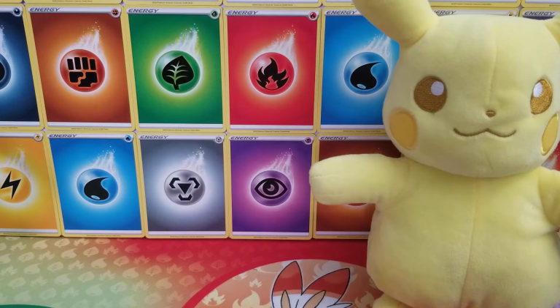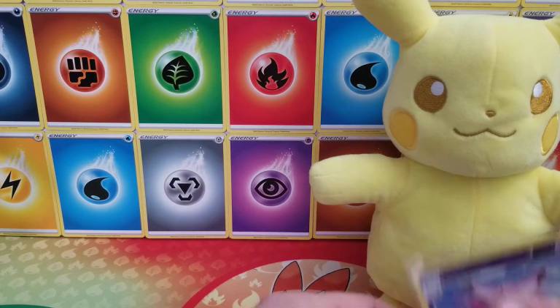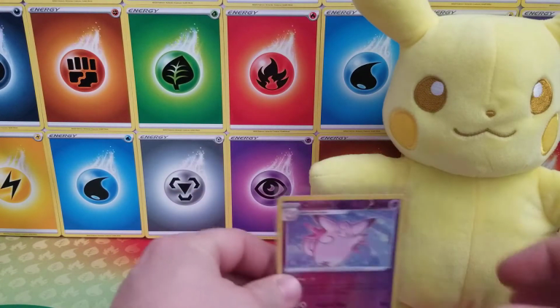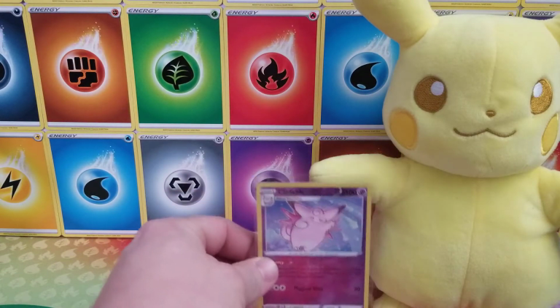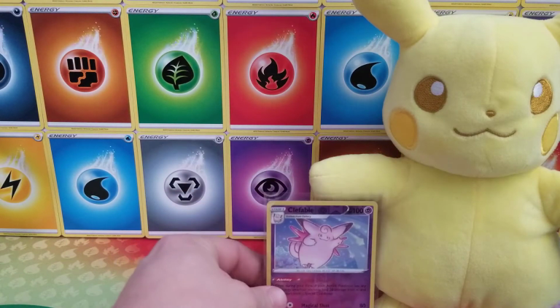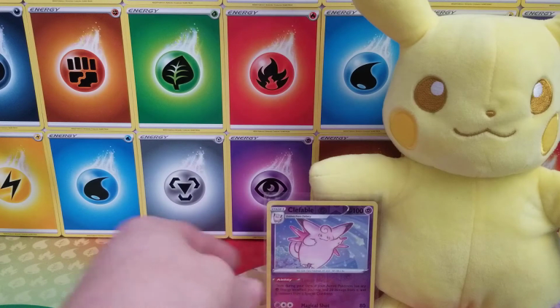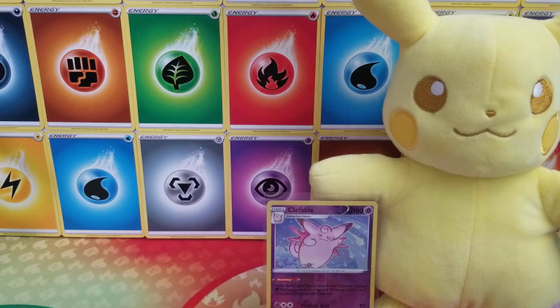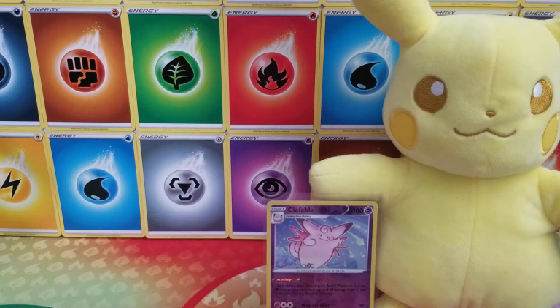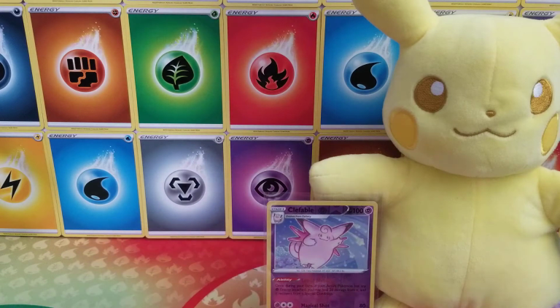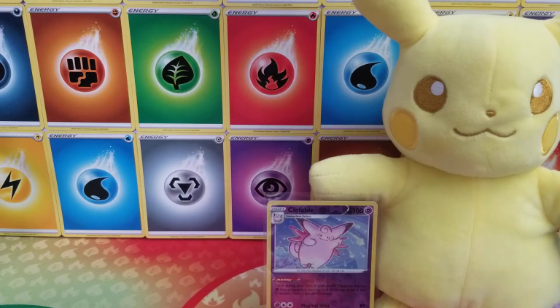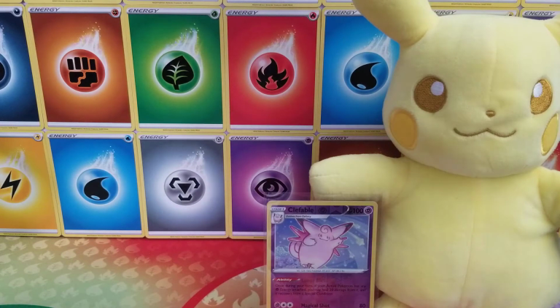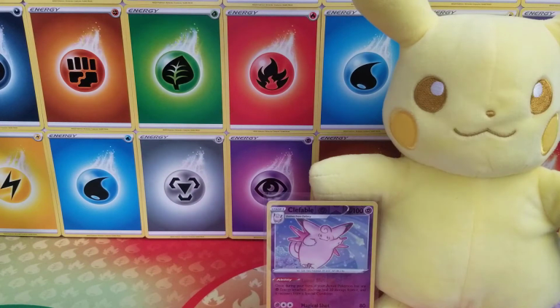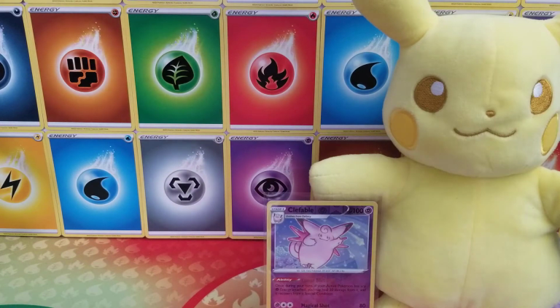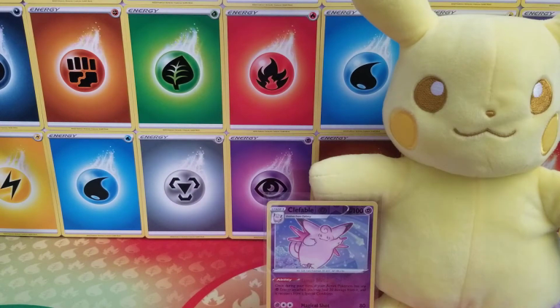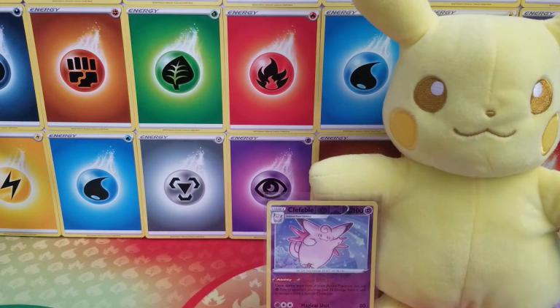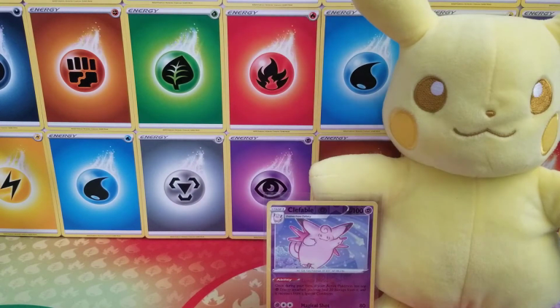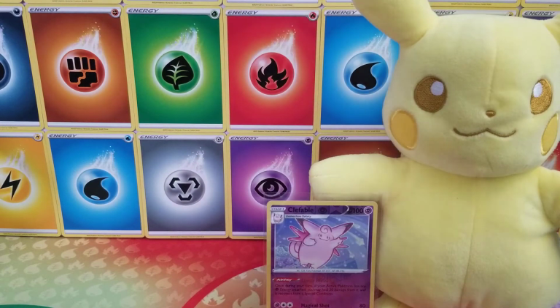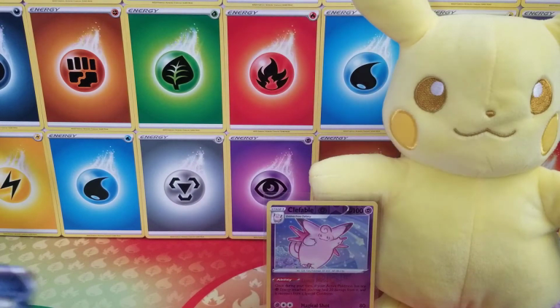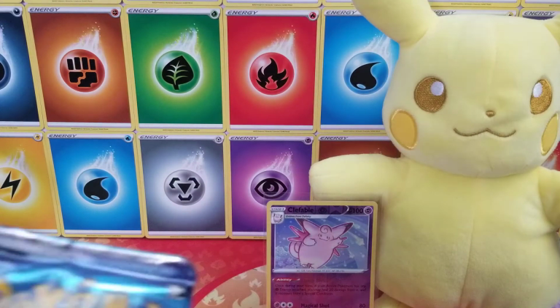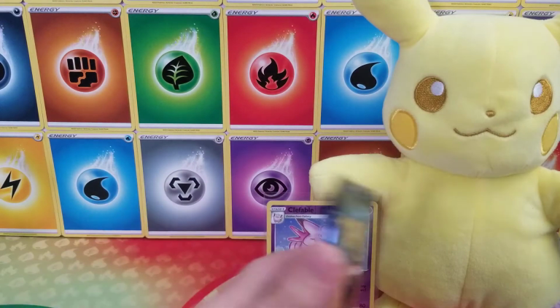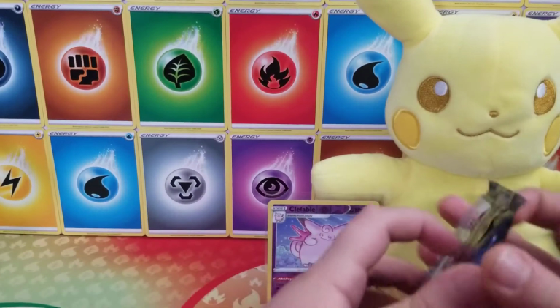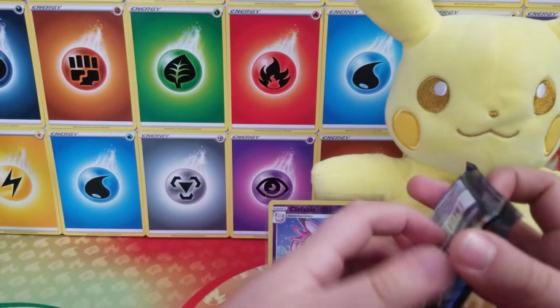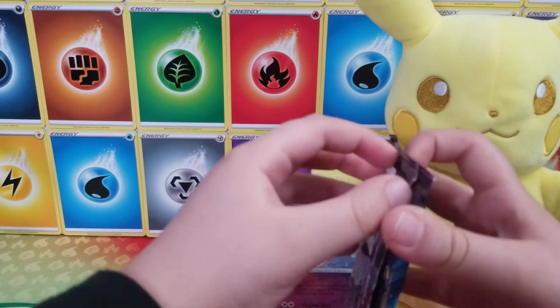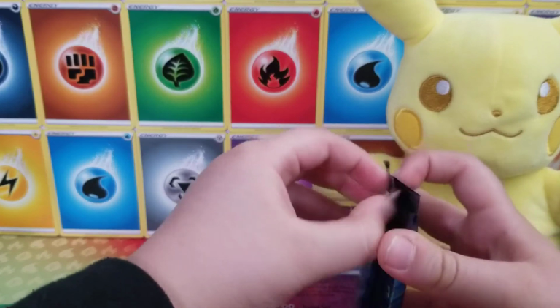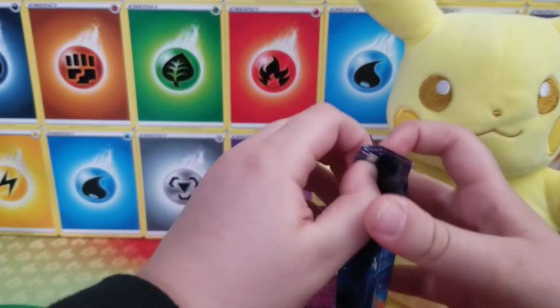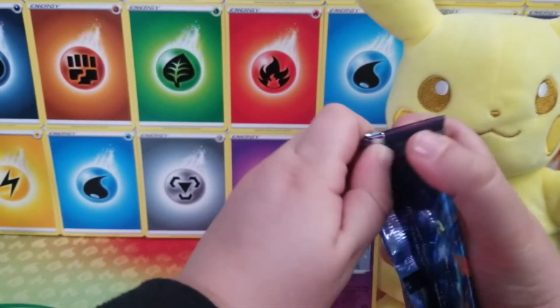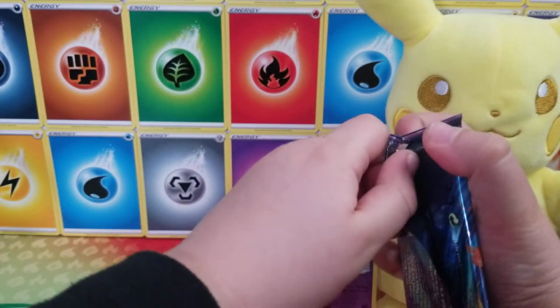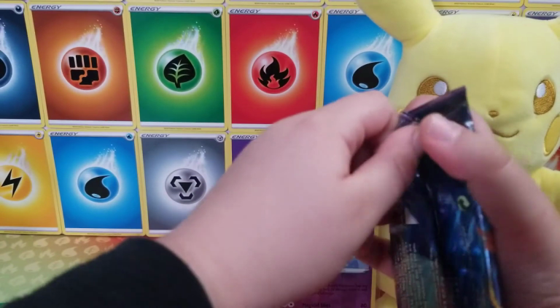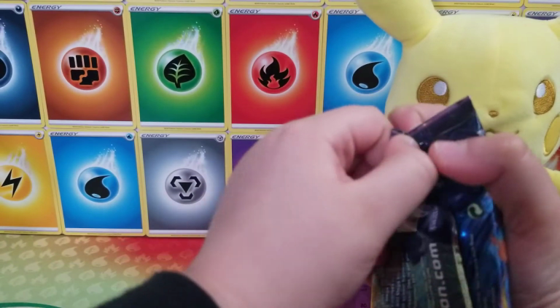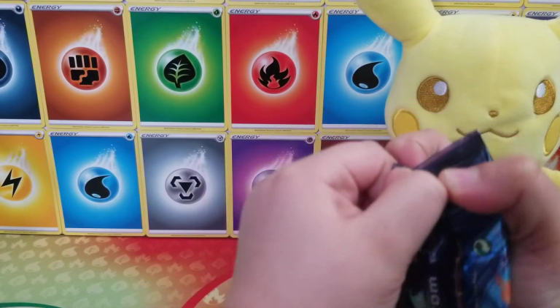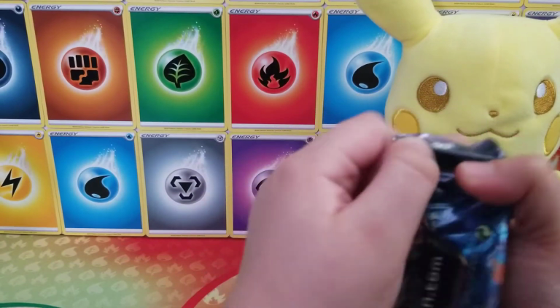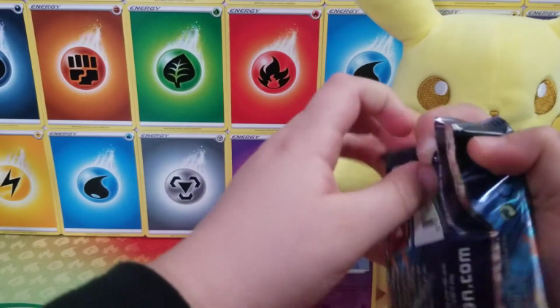Clefable, hang out with Pikachu right there. Come on, Shiny Pikachu, help us out with the Evolutions pack.